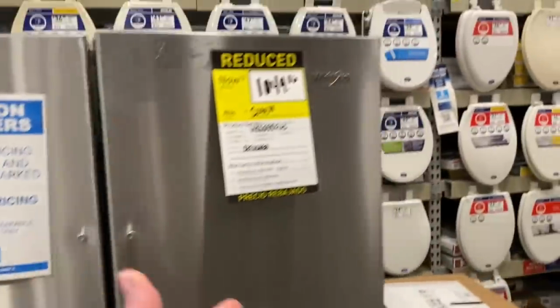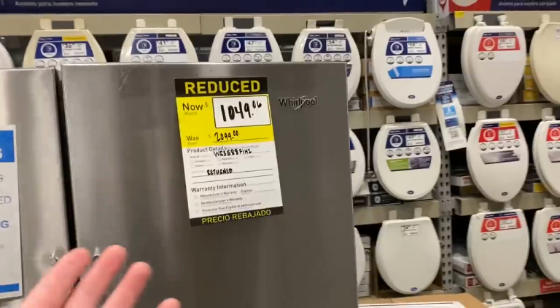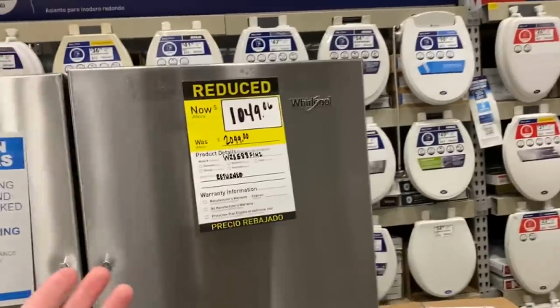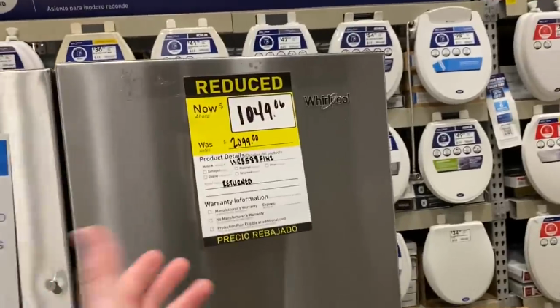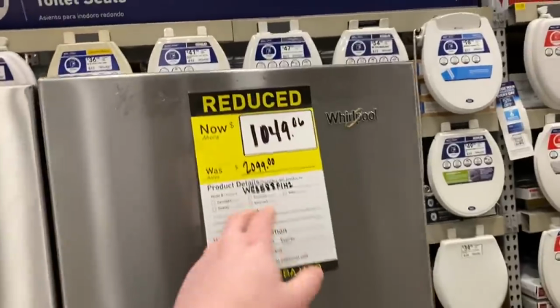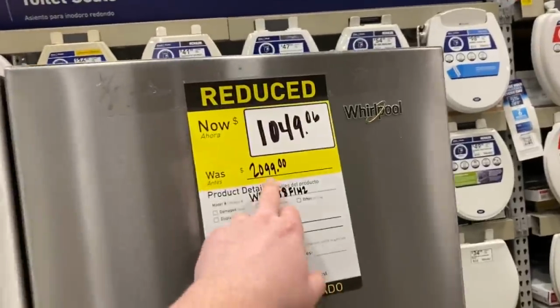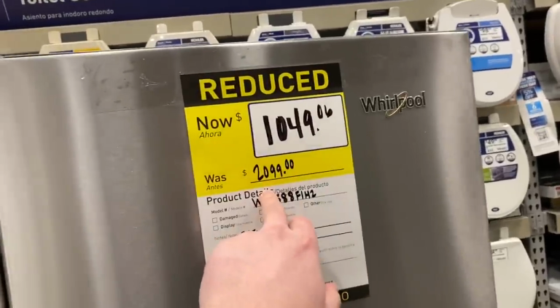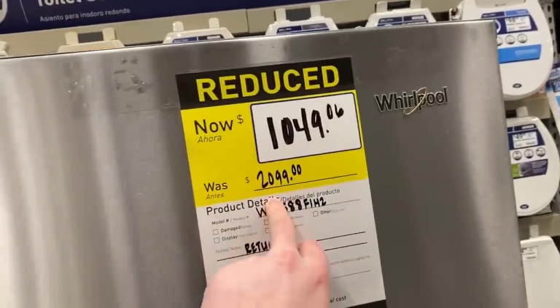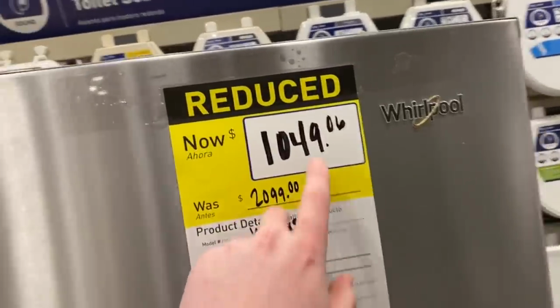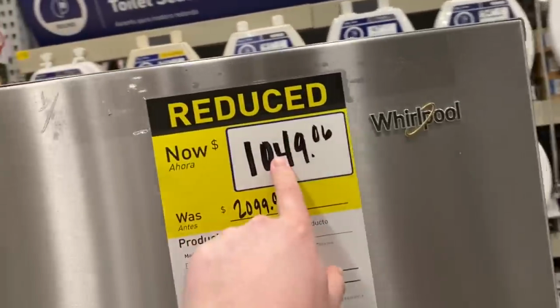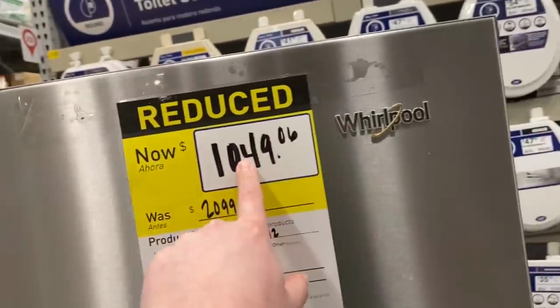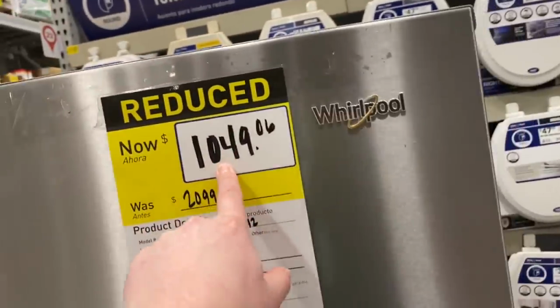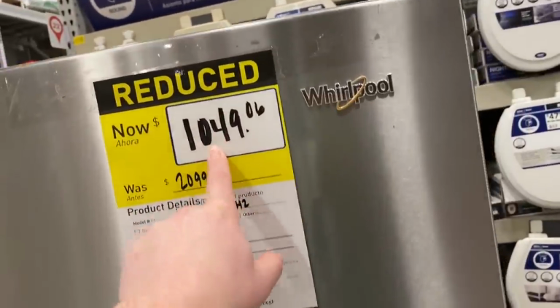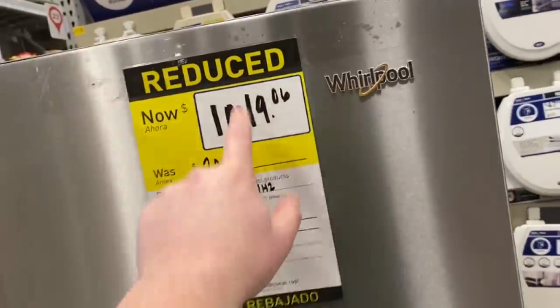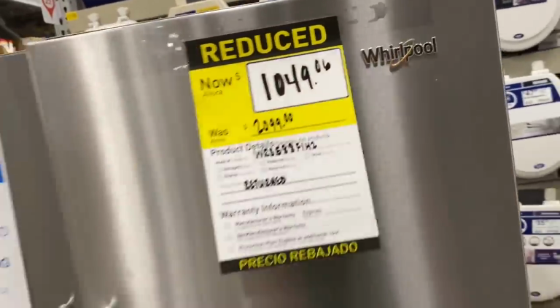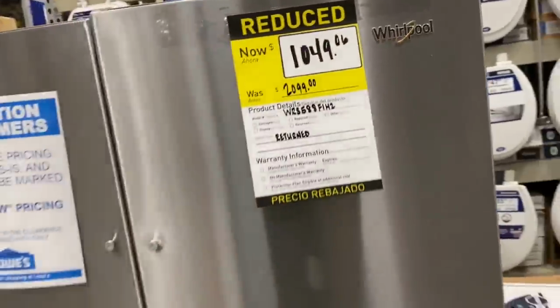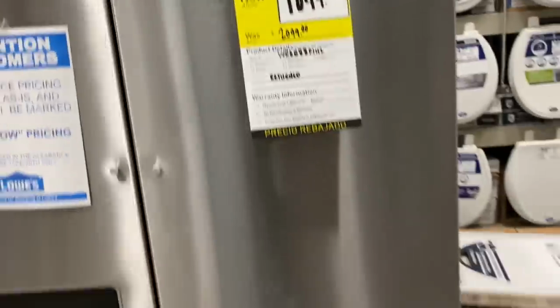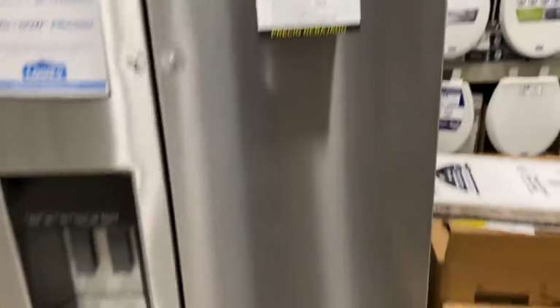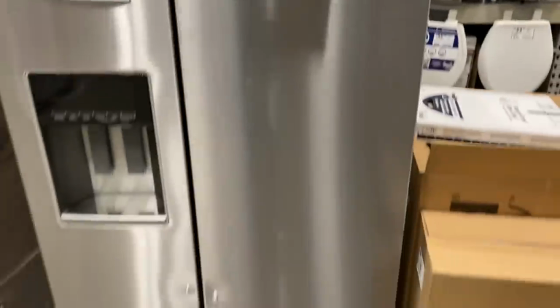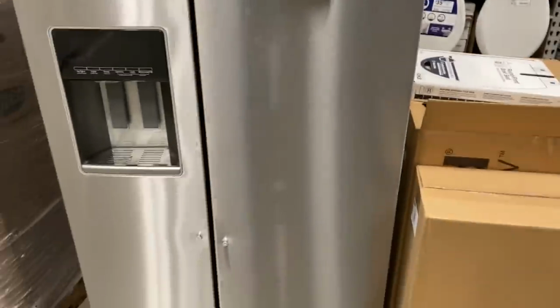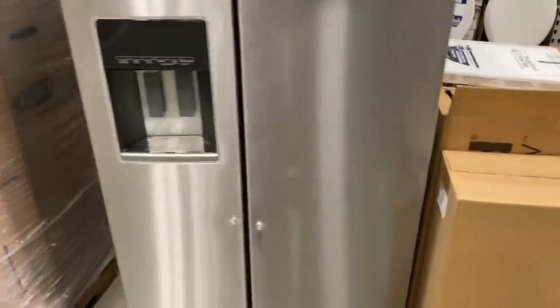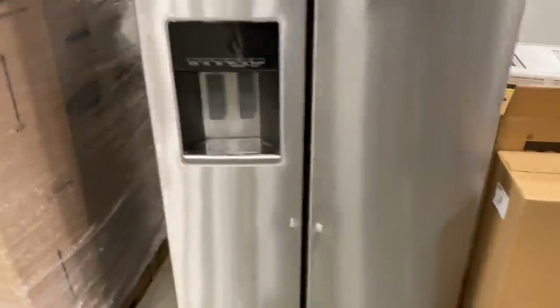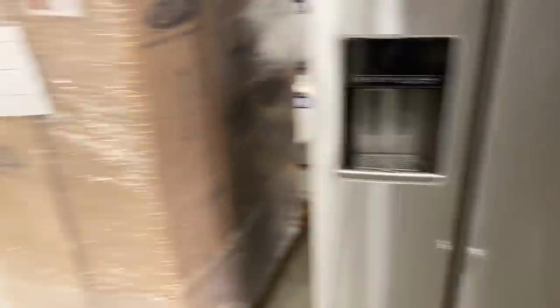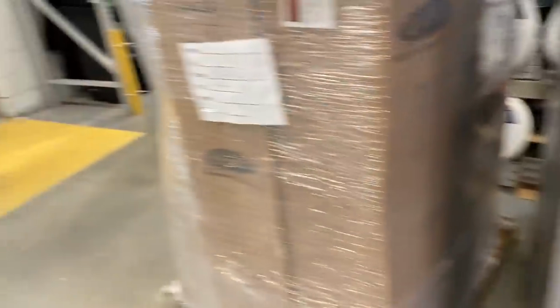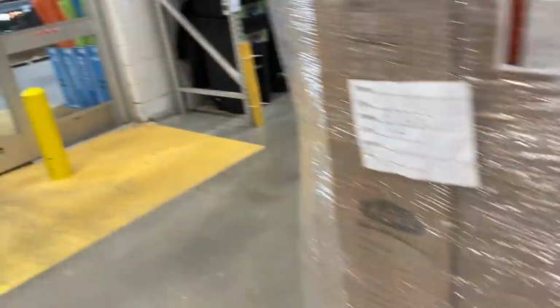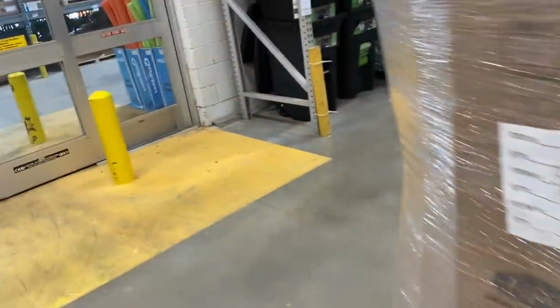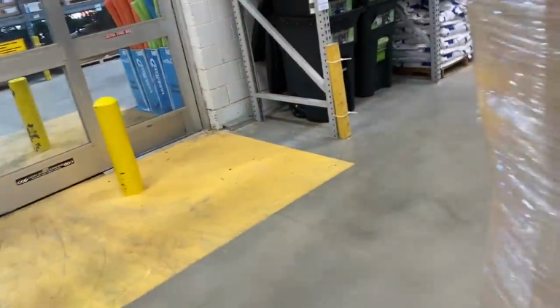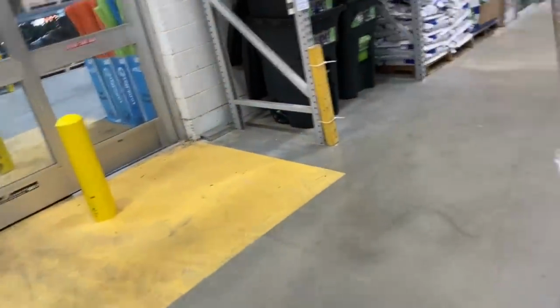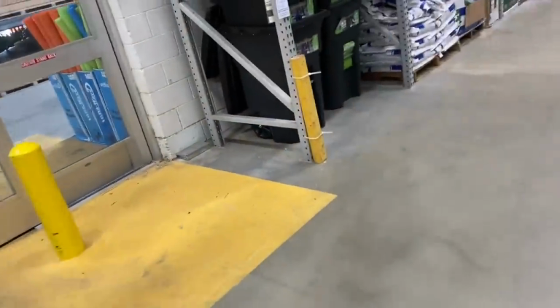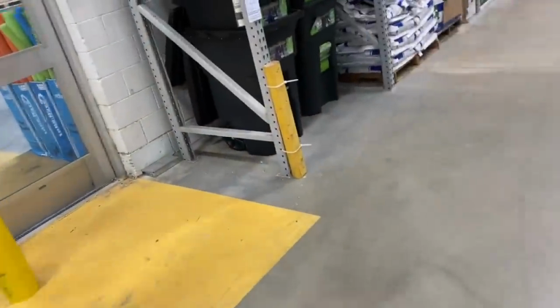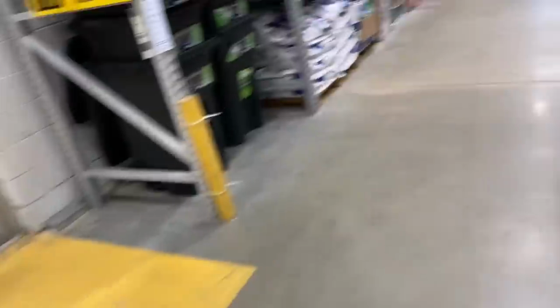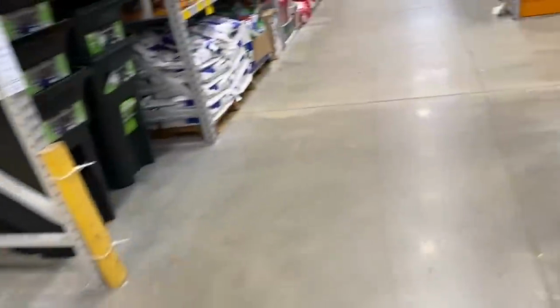There's a Whirlpool fridge right now — on clearance. We're seeing a lot of clearance appliances right now.